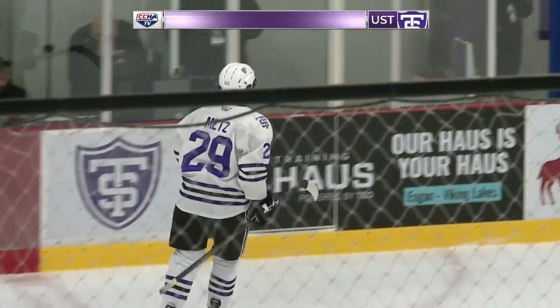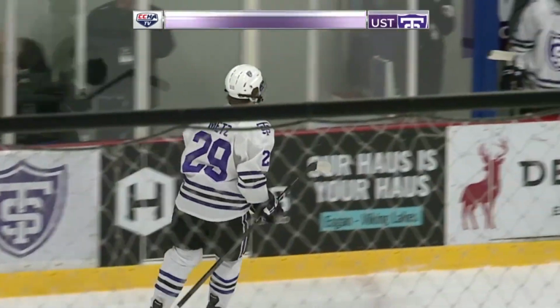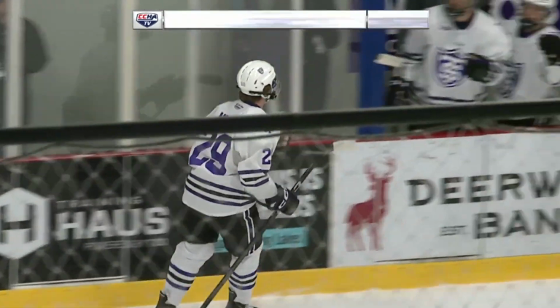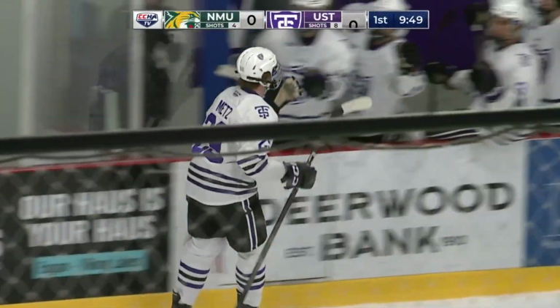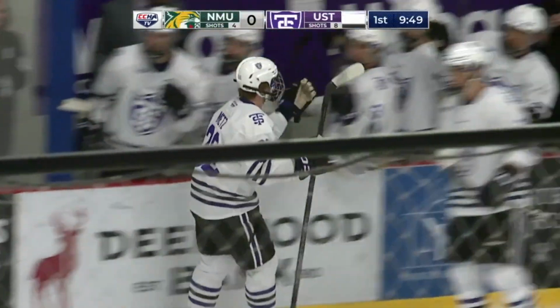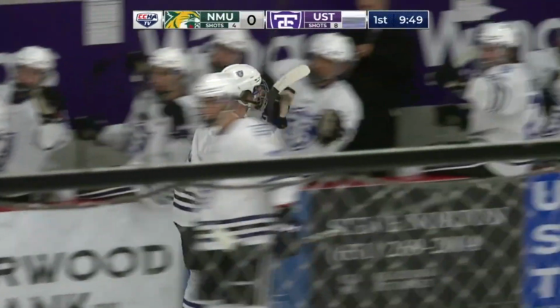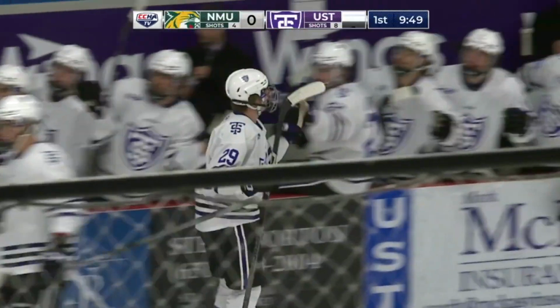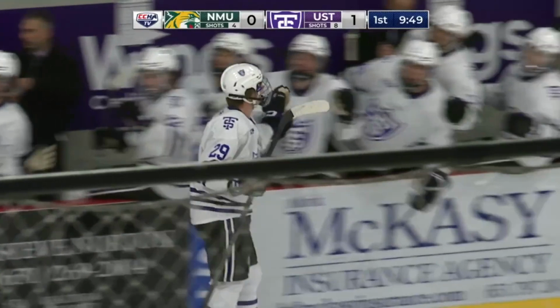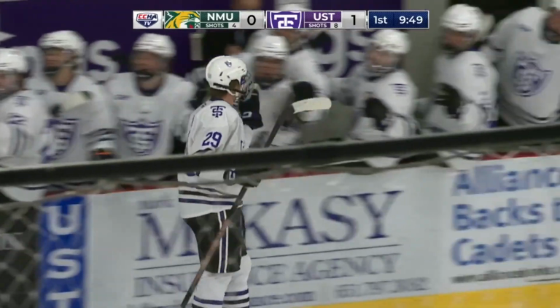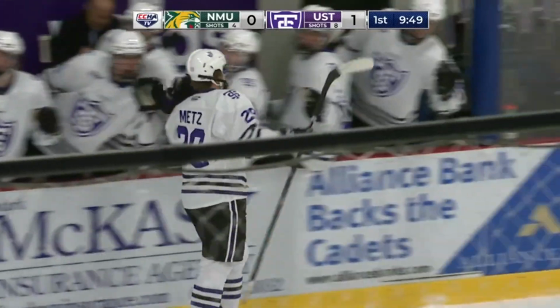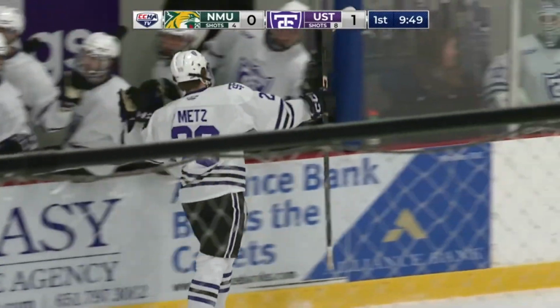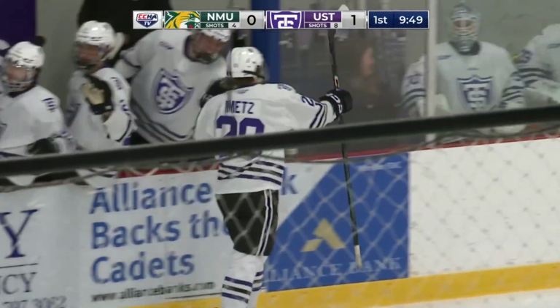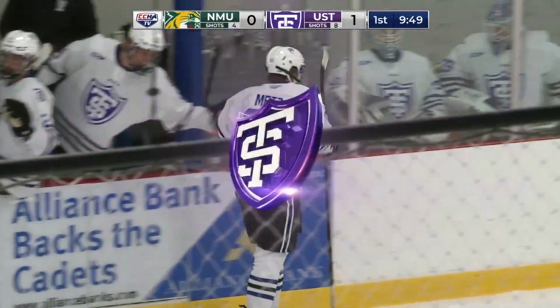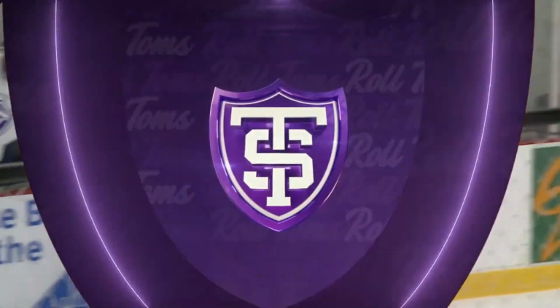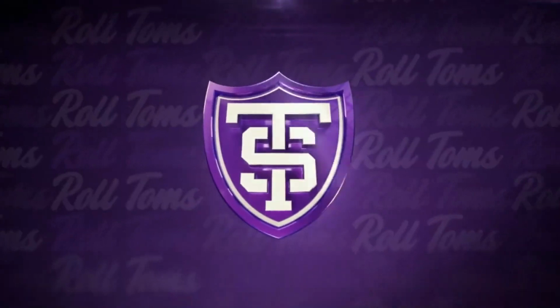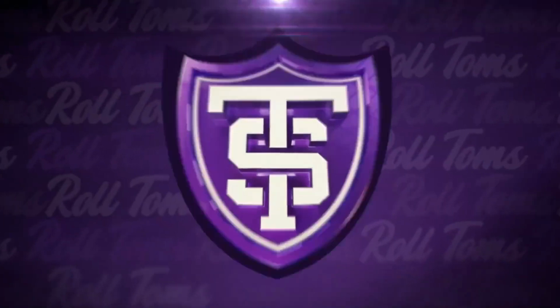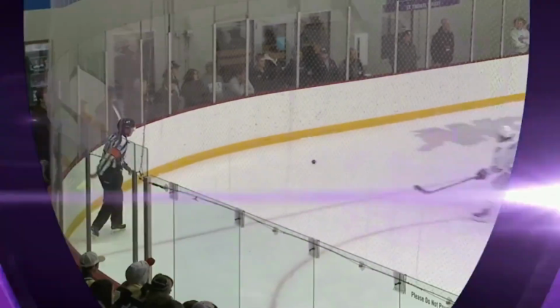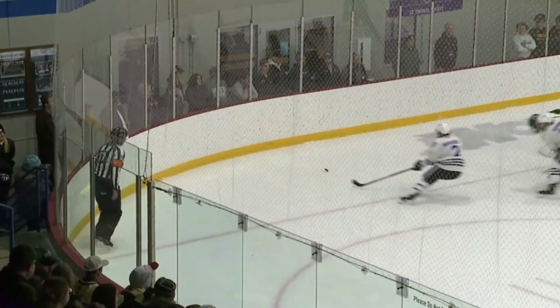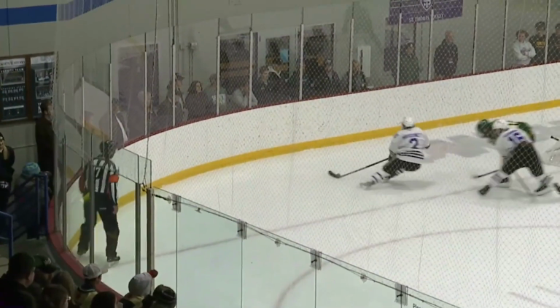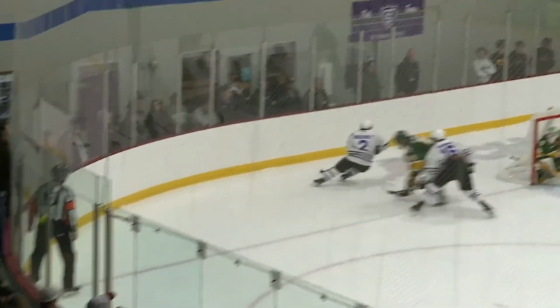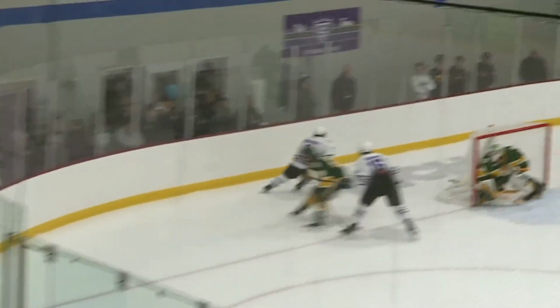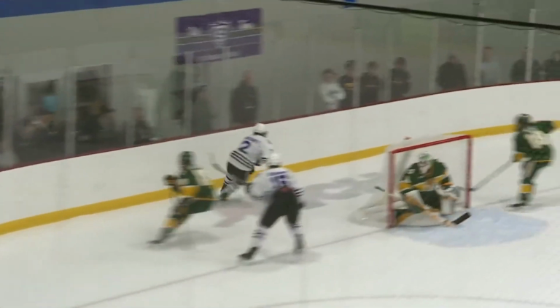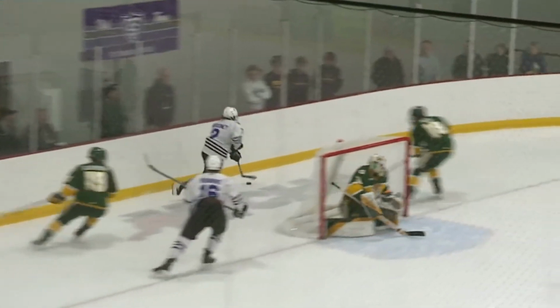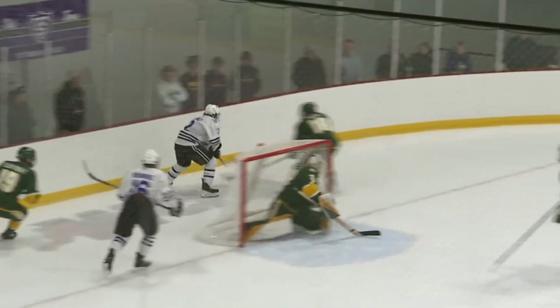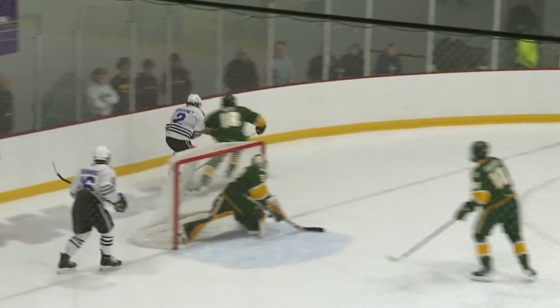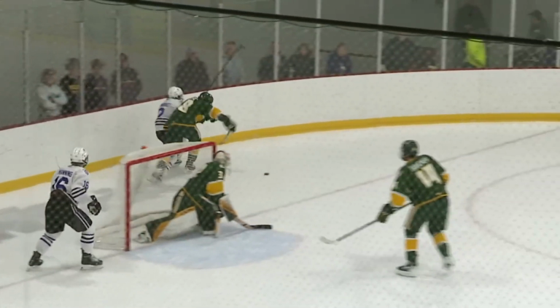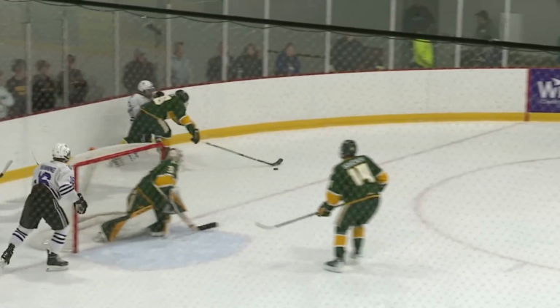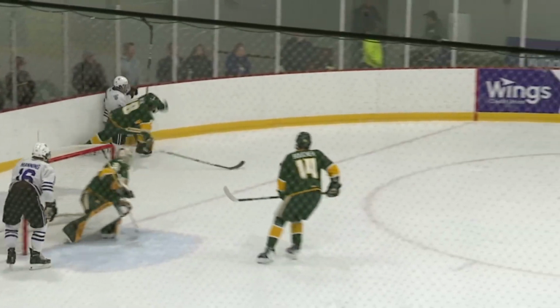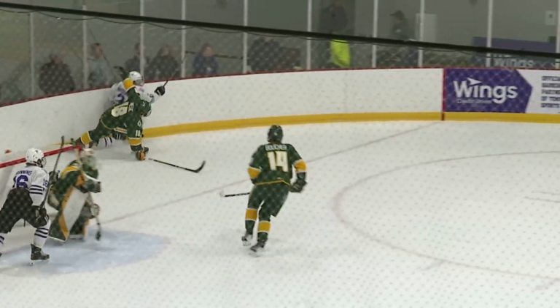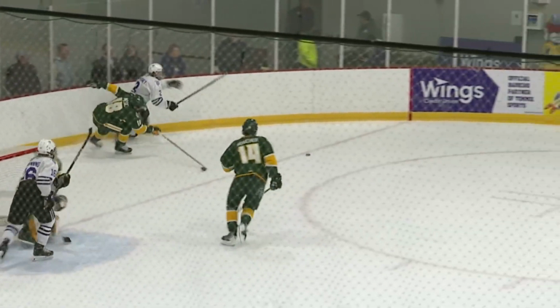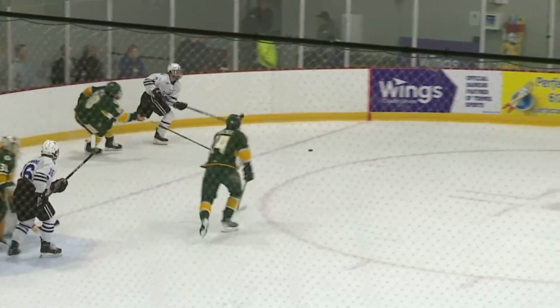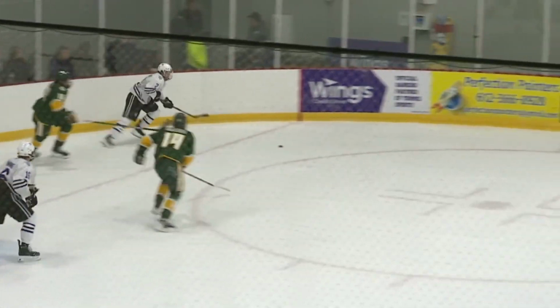J.D. Mintz with his first career goal as a Tommy. And St. Thomas is out in front, one to nothing.